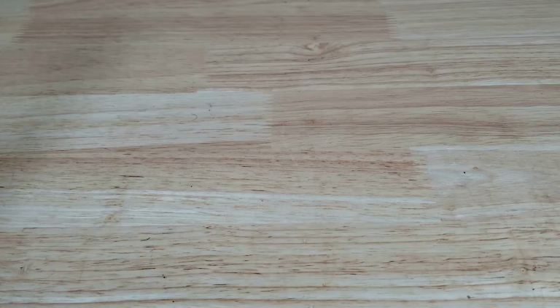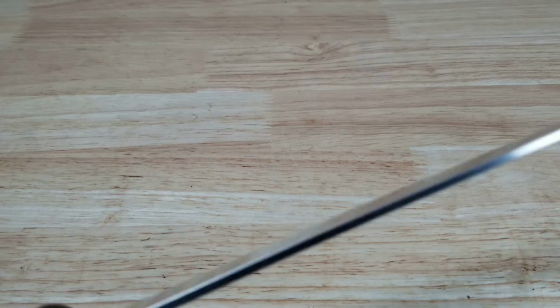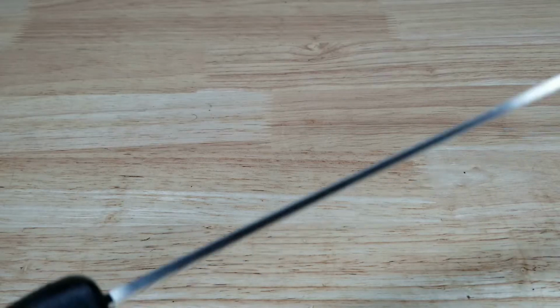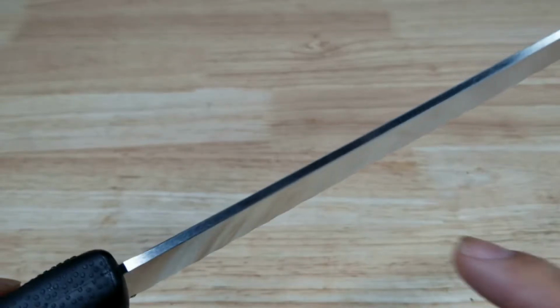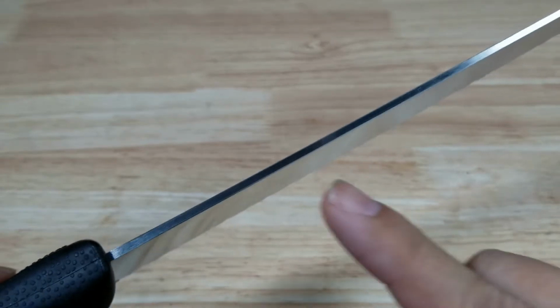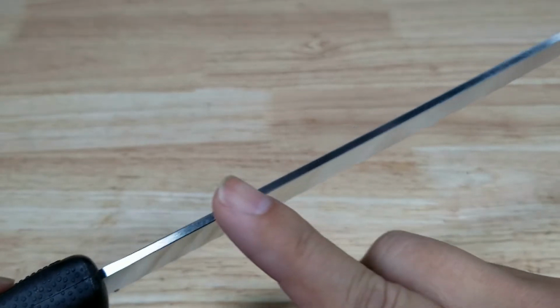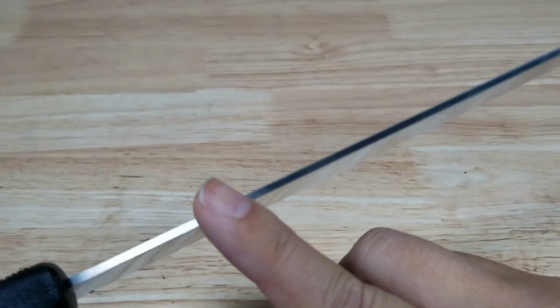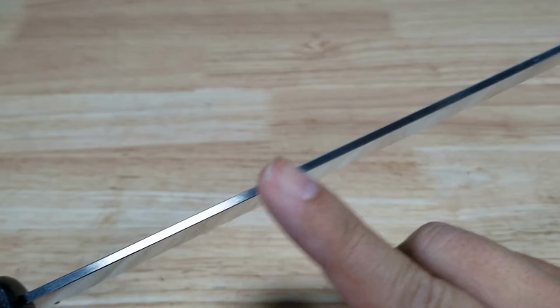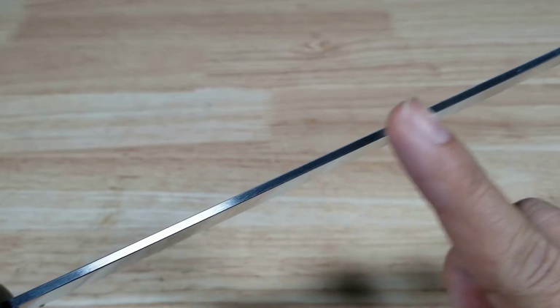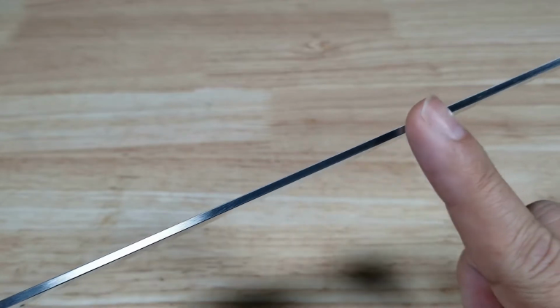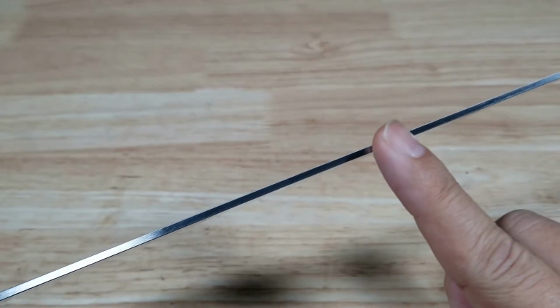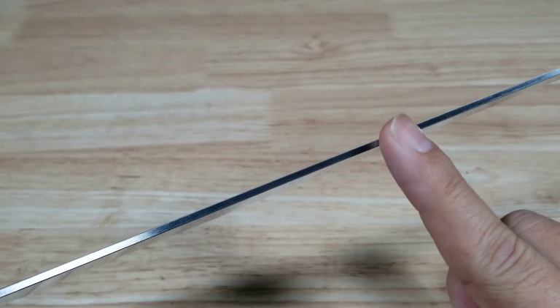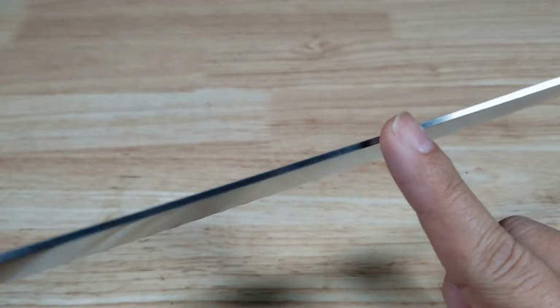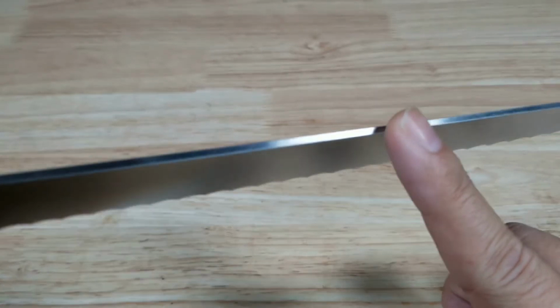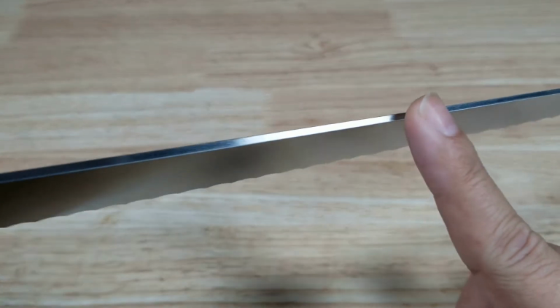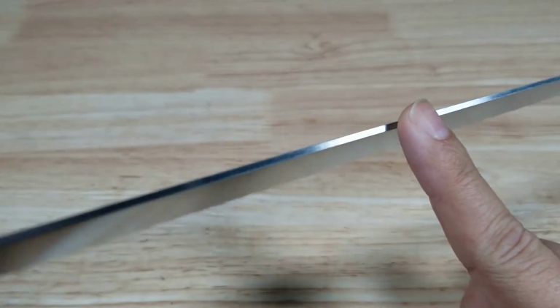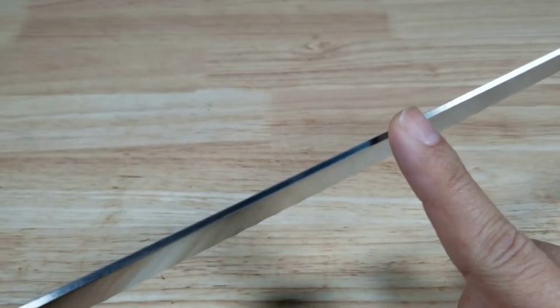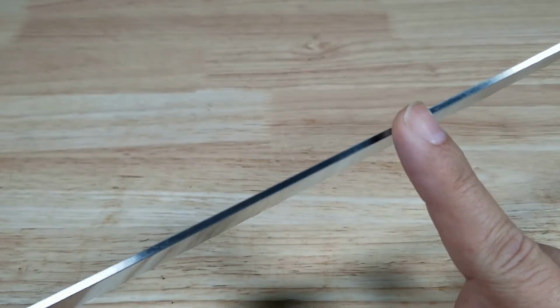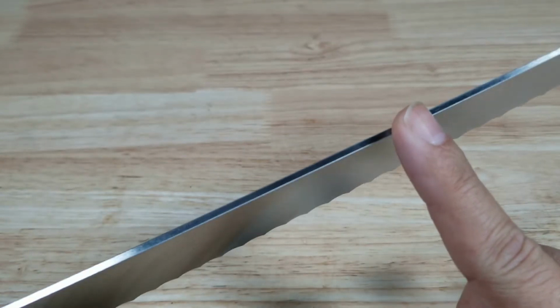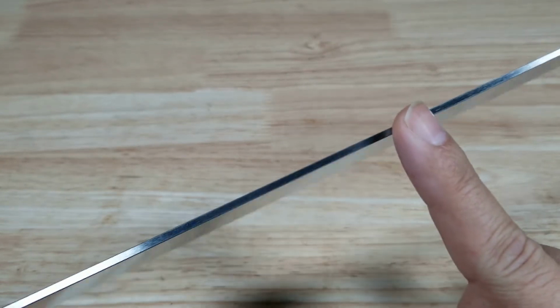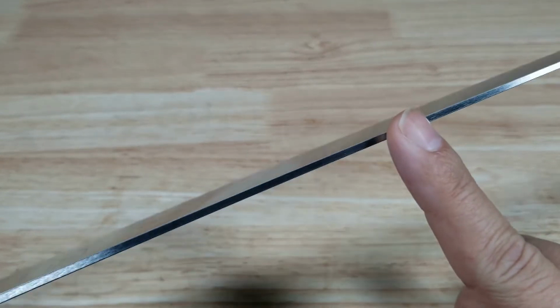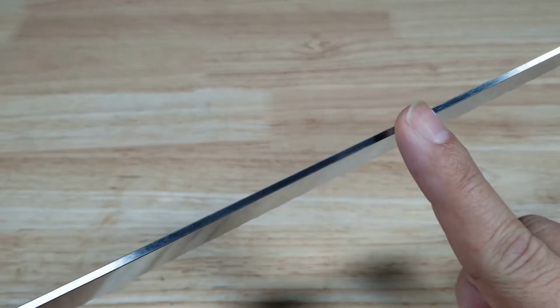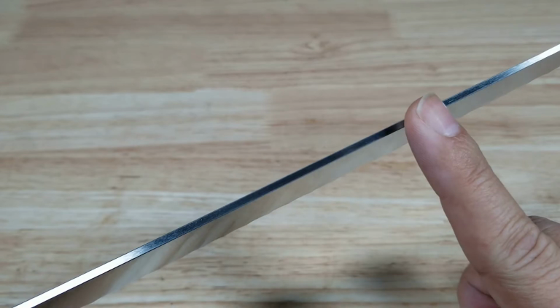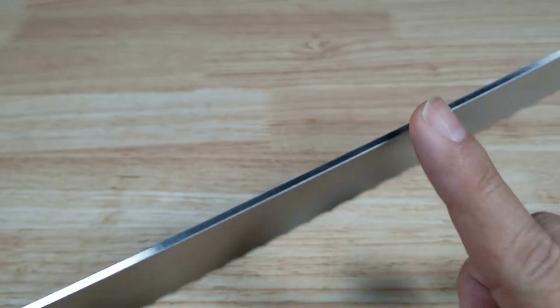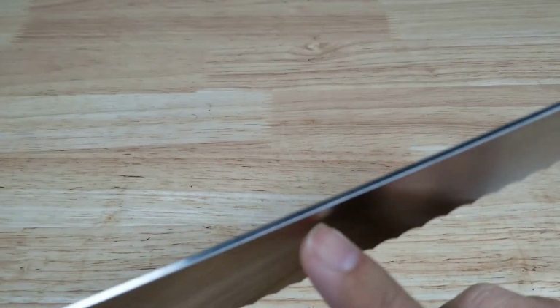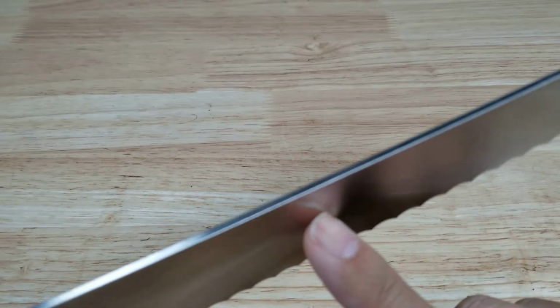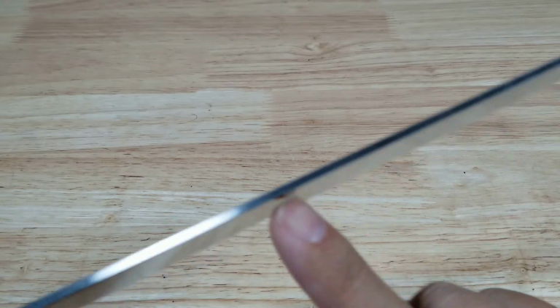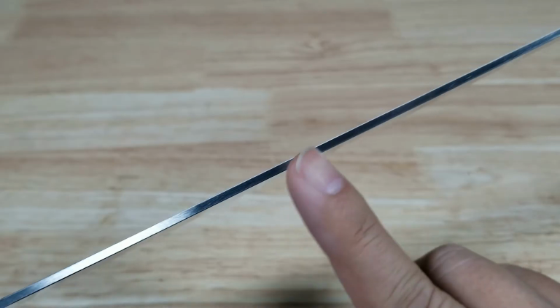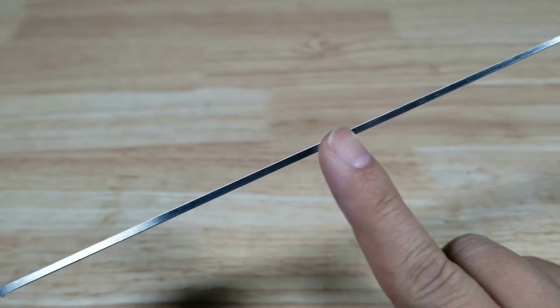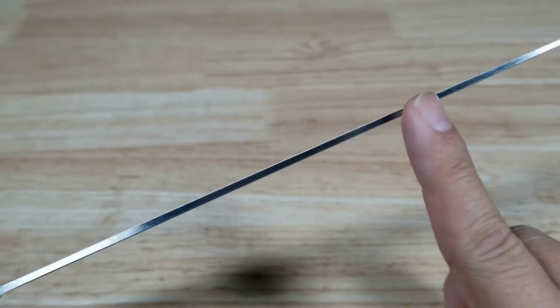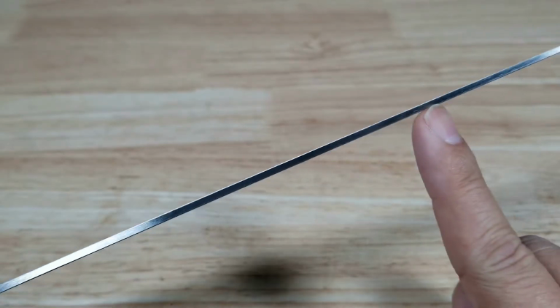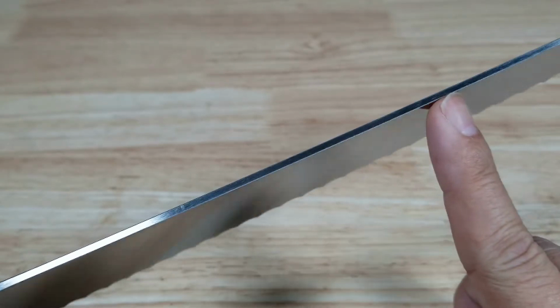Another deciding factor was the thickness of the spine. If it was too thin, when really trying to get through a hard loaf of bread it would bend and flex. And too thick, it wasn't delicate enough to get through a tomato.